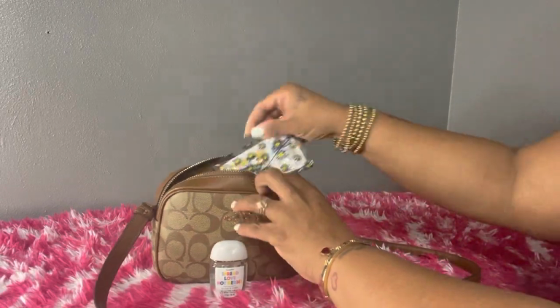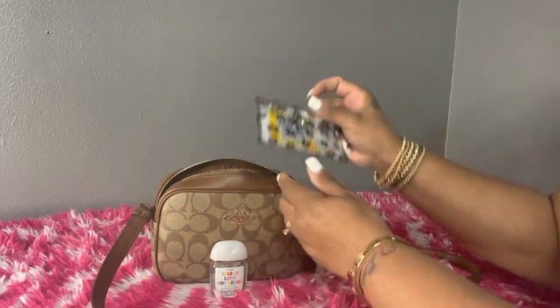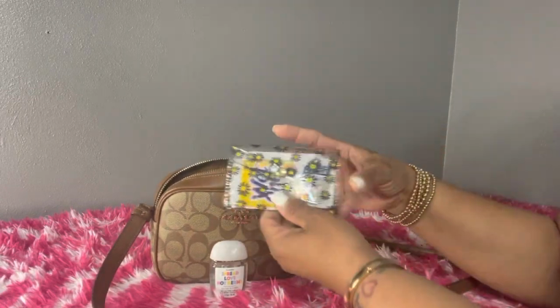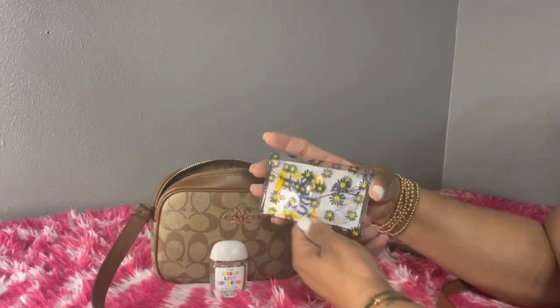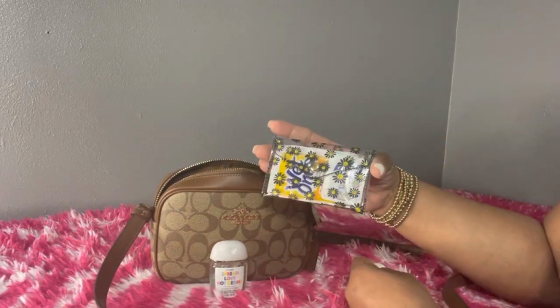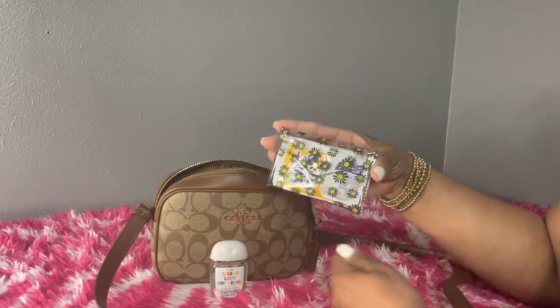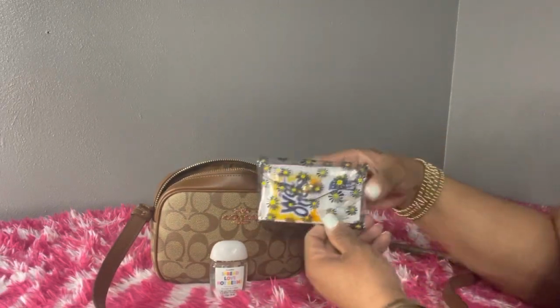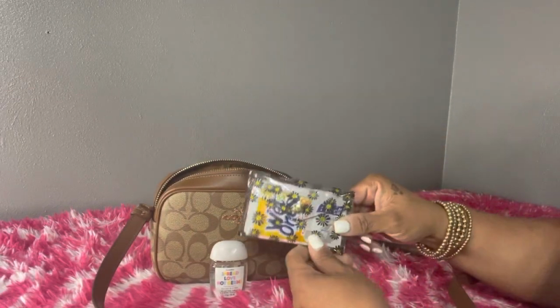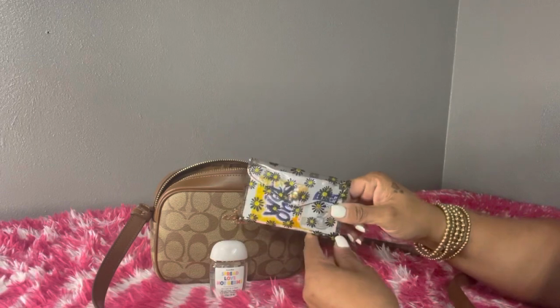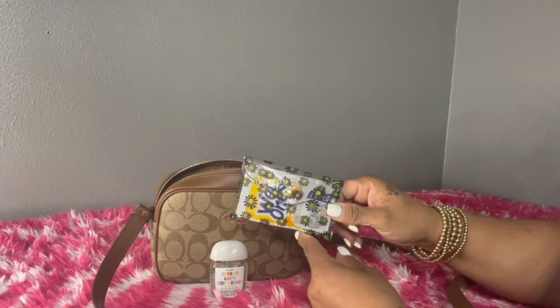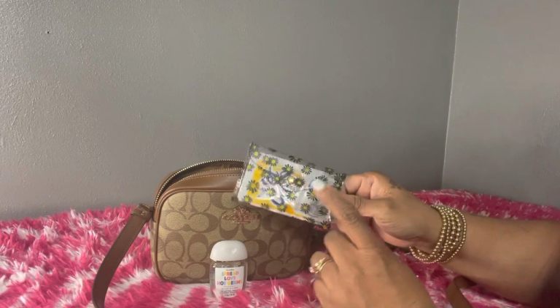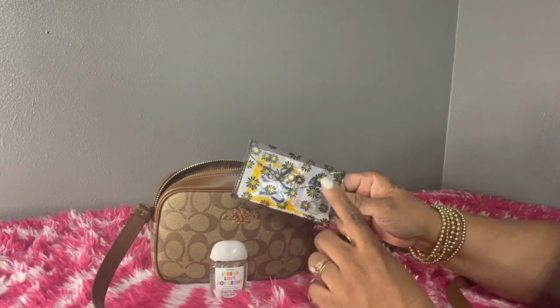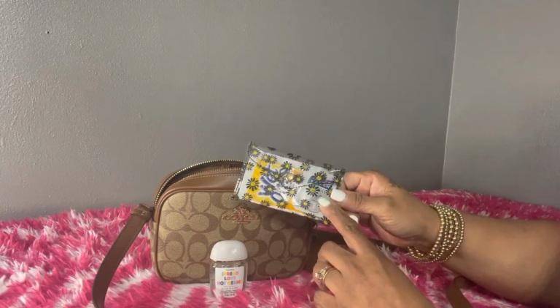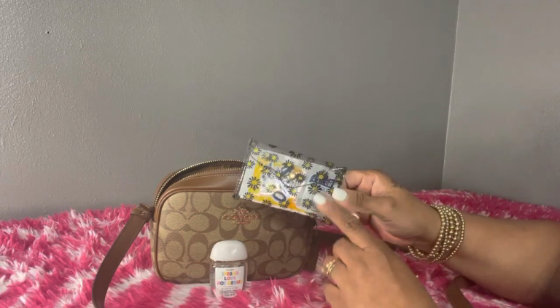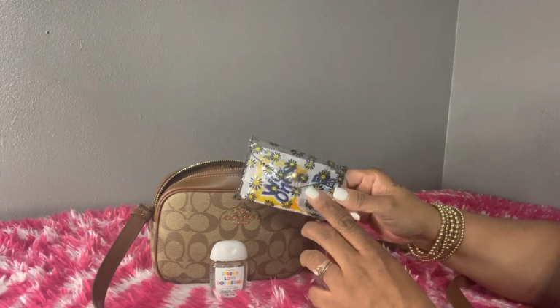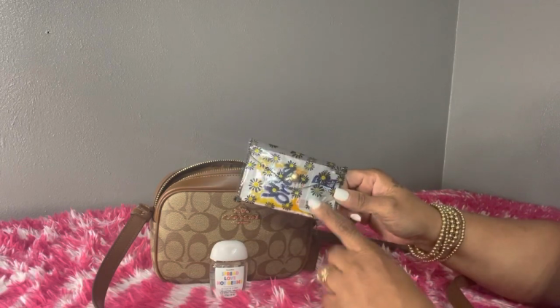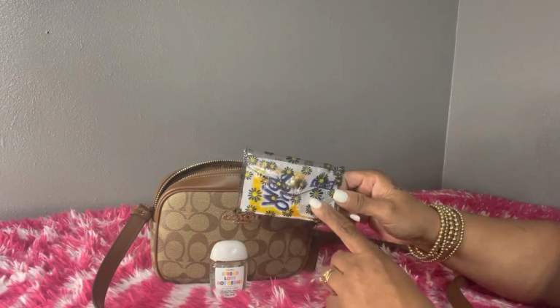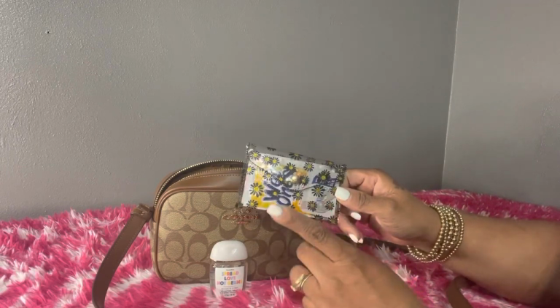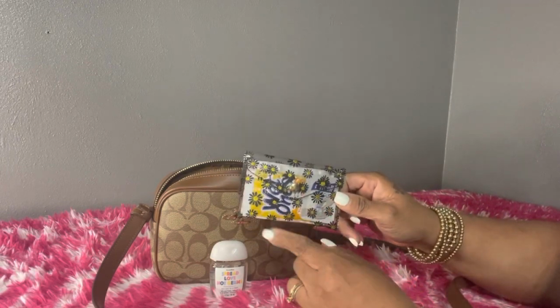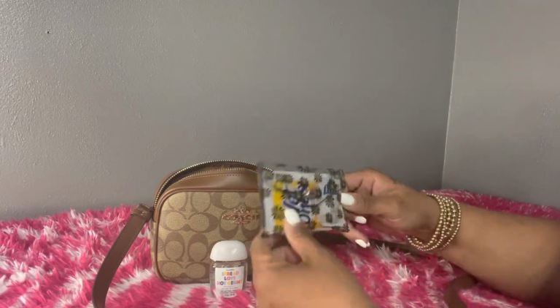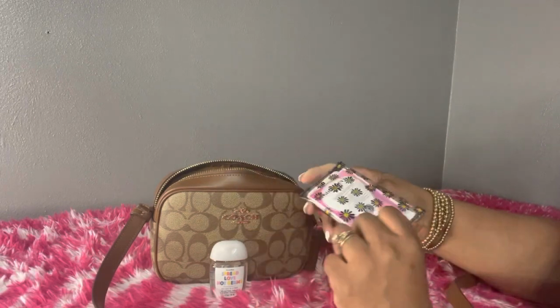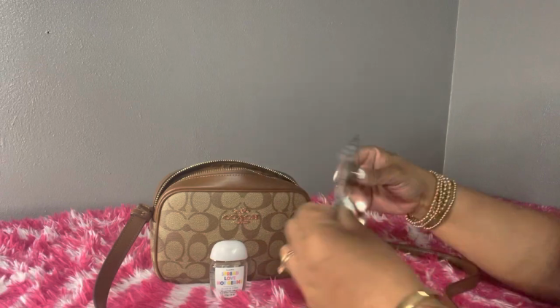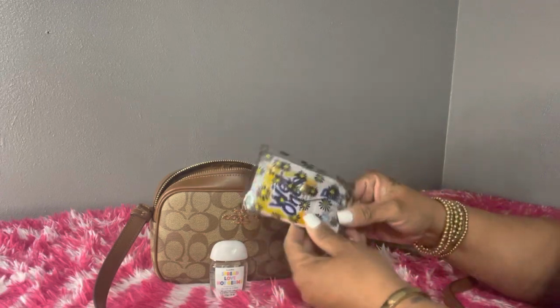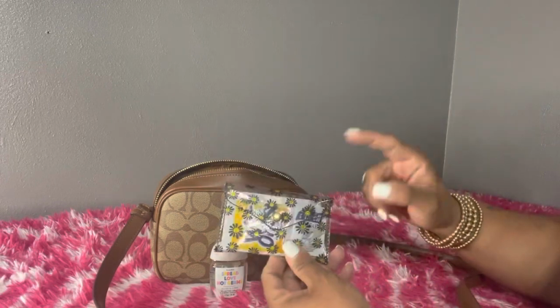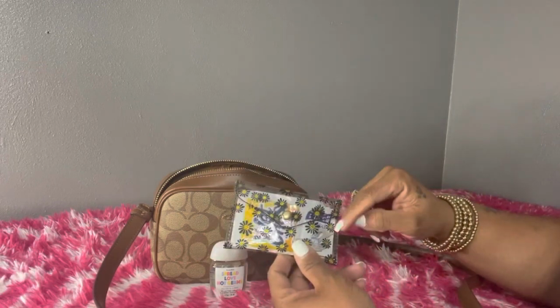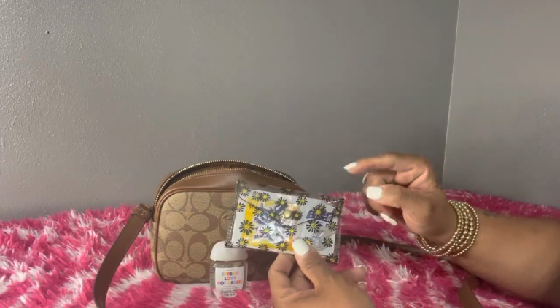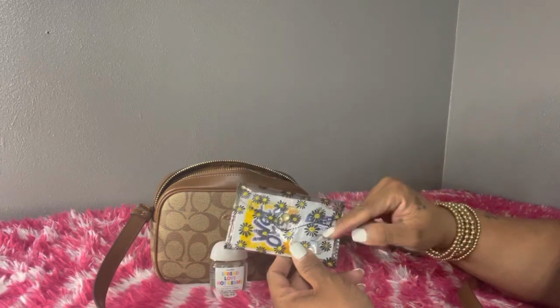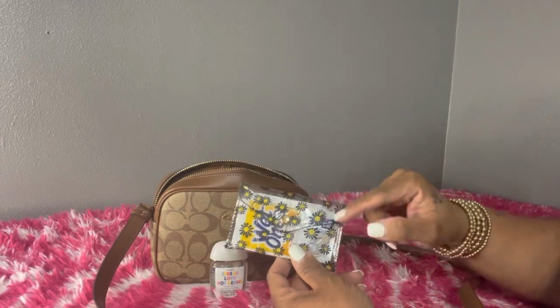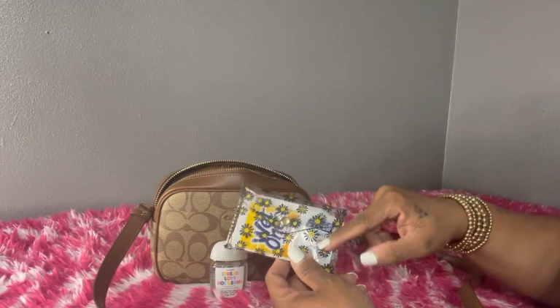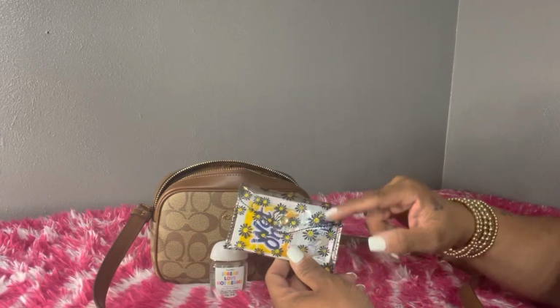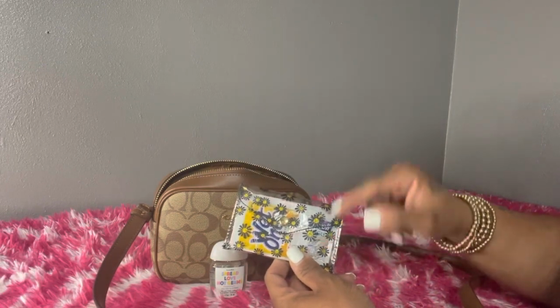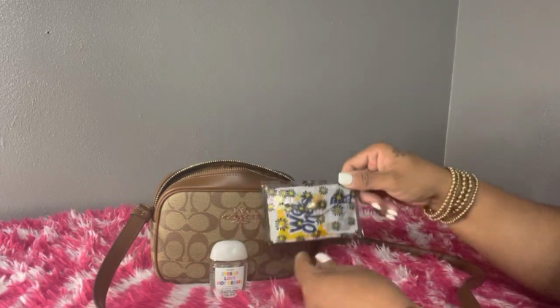I have this little clear pouch that I received in friend mail, and I thought it was perfect for my Wet Ones, my feminine wipes, and I also have some Pearl hand singles on the side.